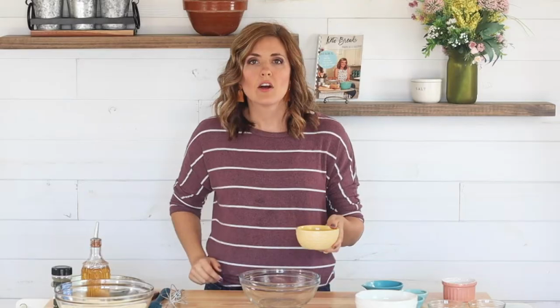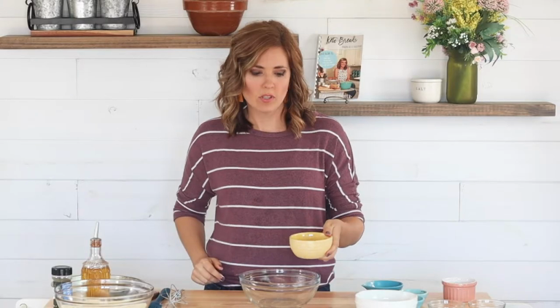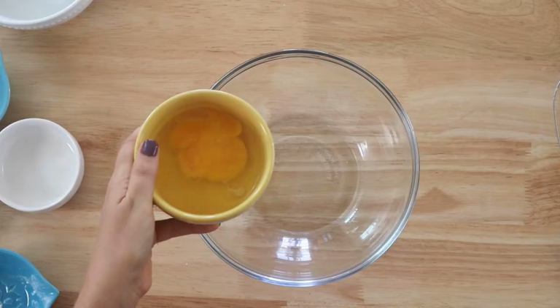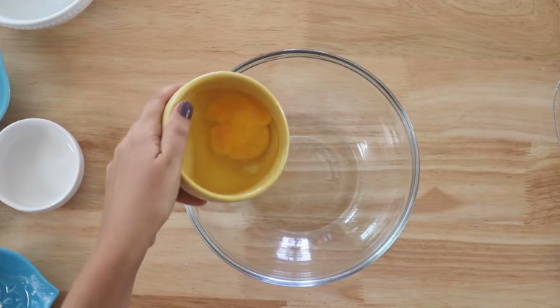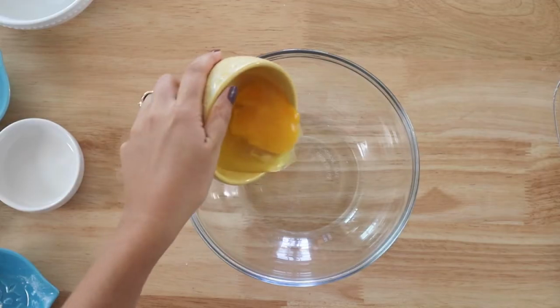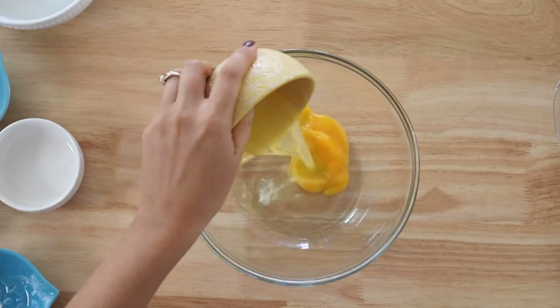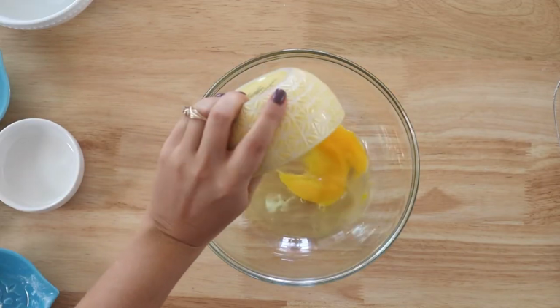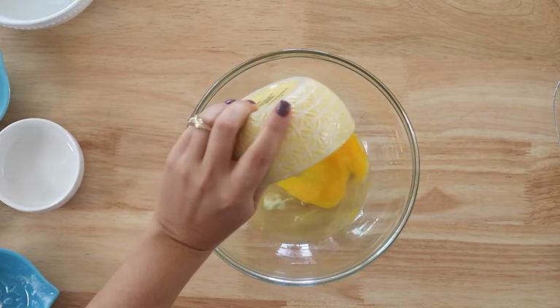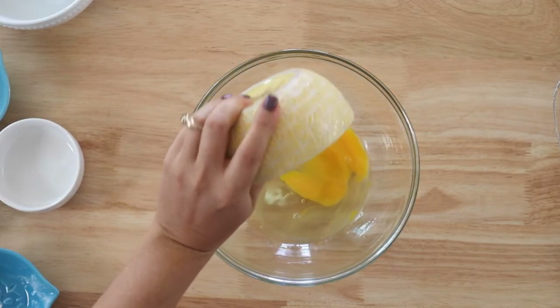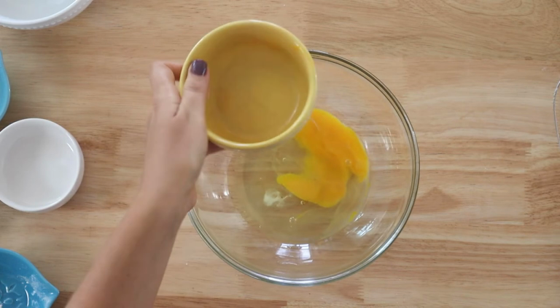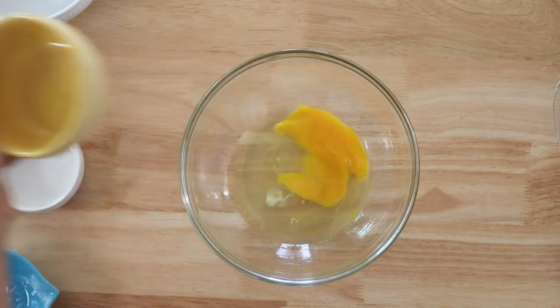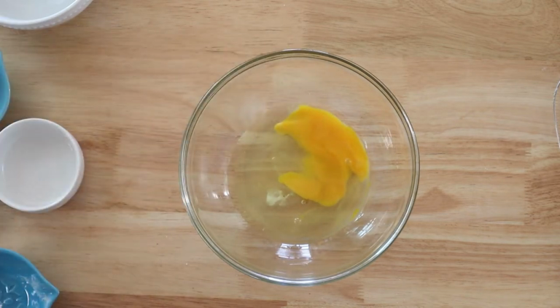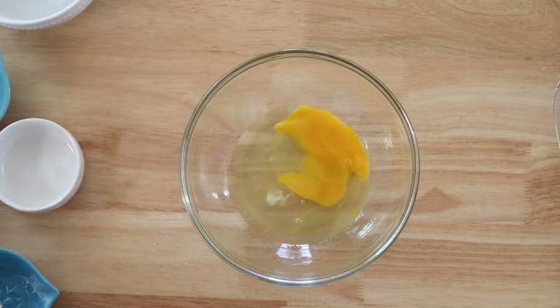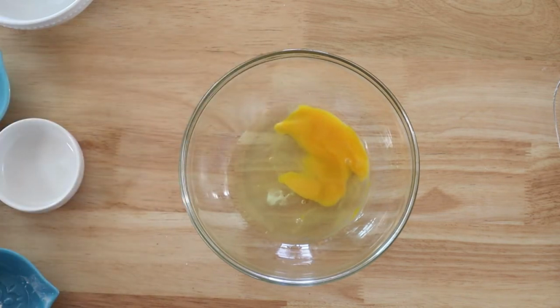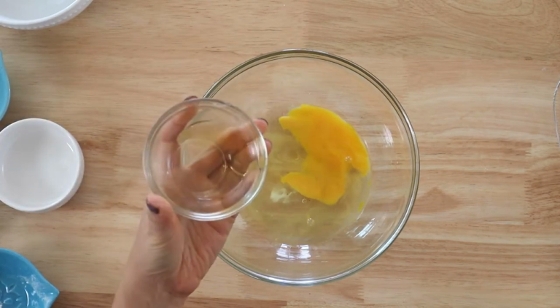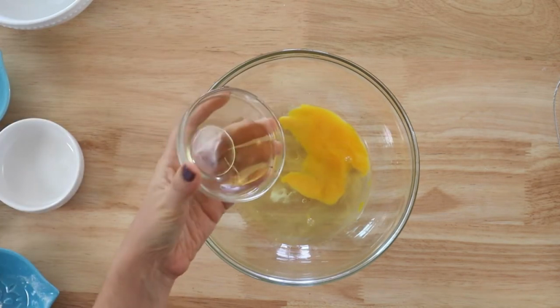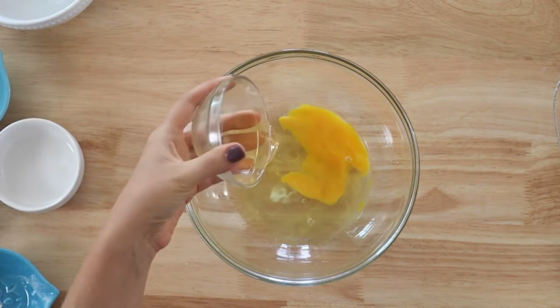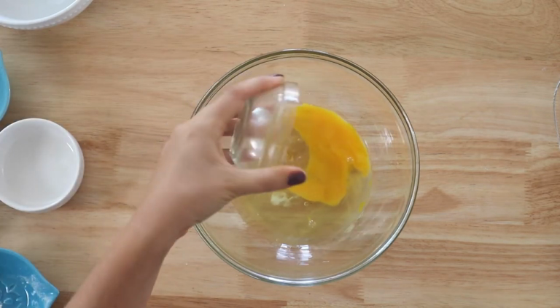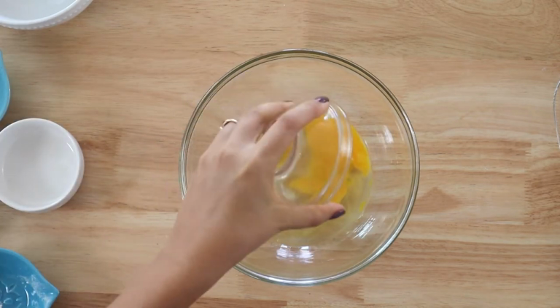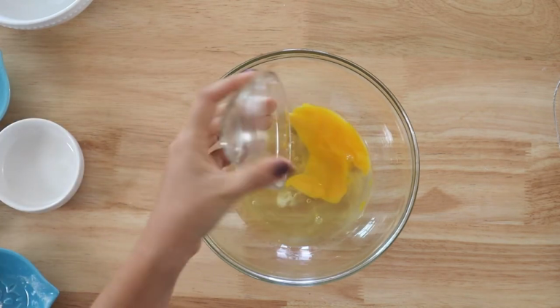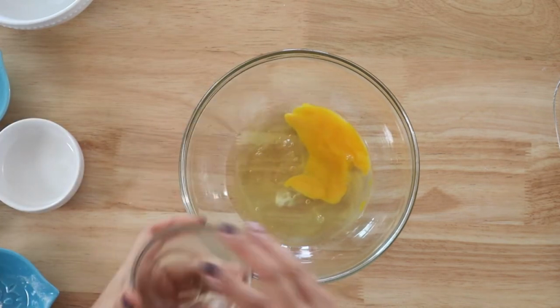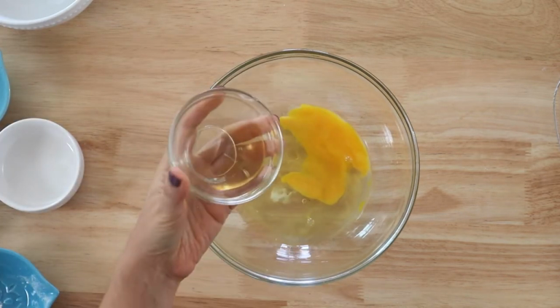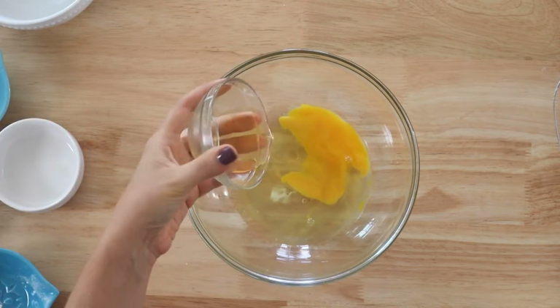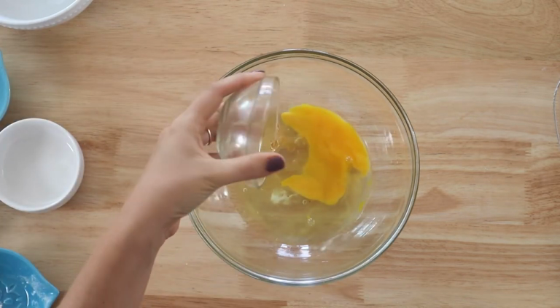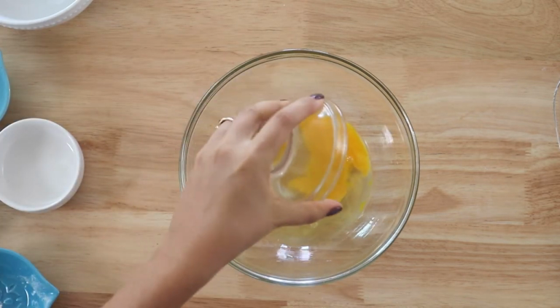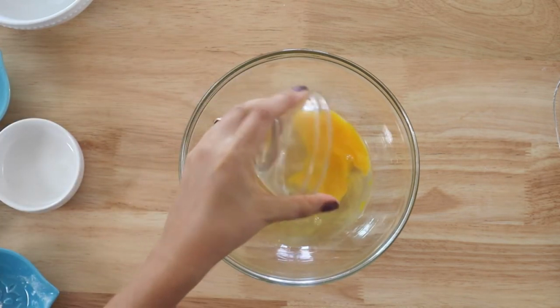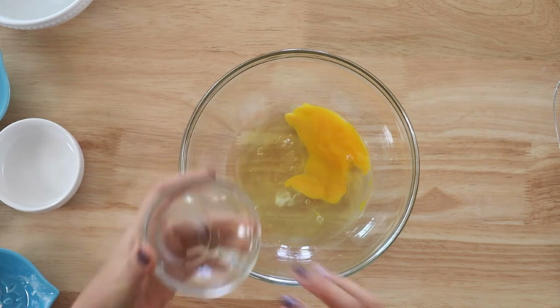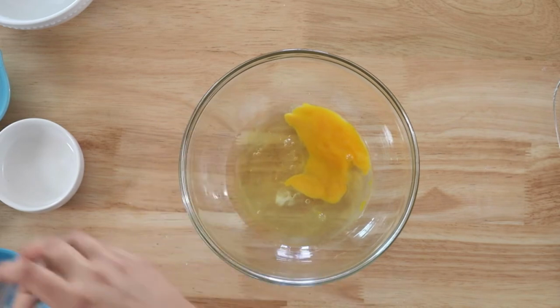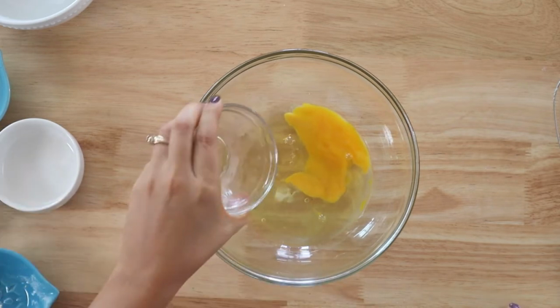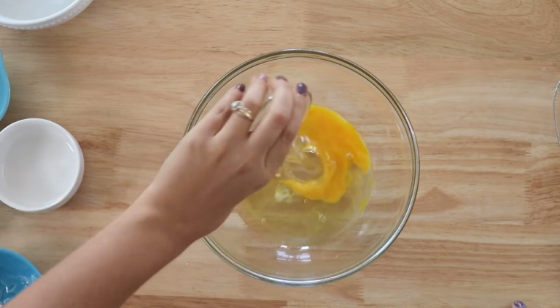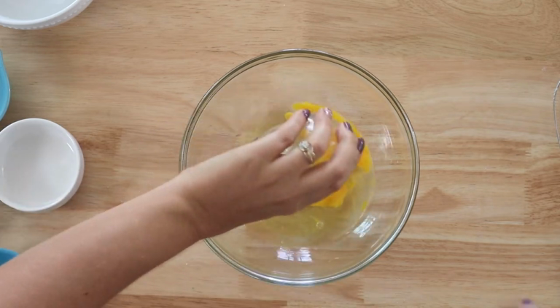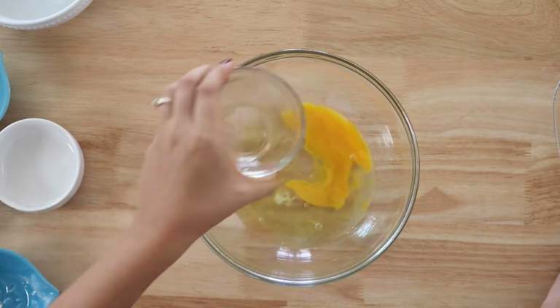For the wet ingredients we have a large egg and an egg white, some avocado oil, a little bit of apple cider vinegar, and some water.